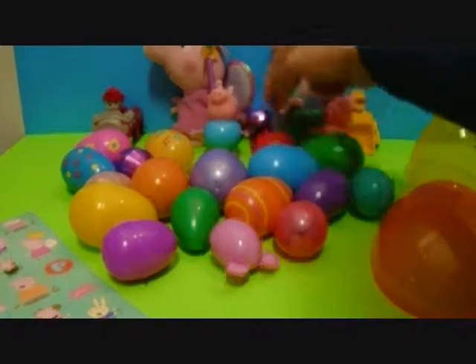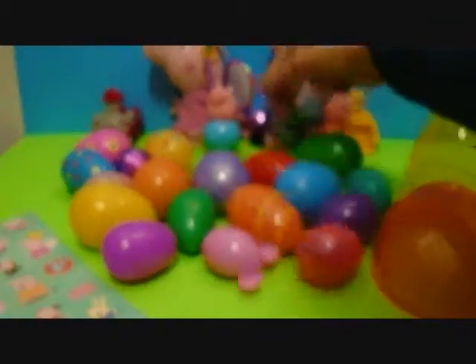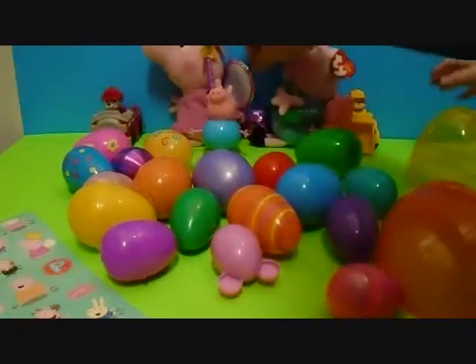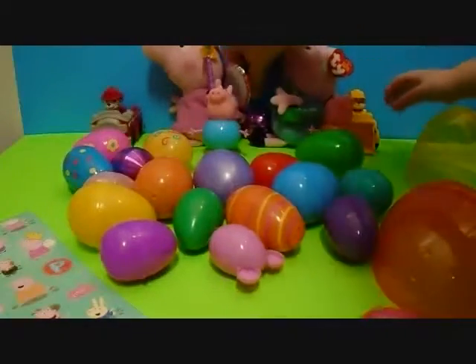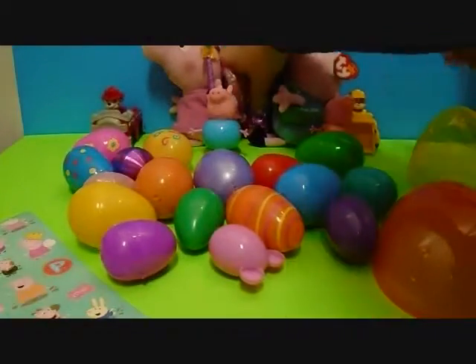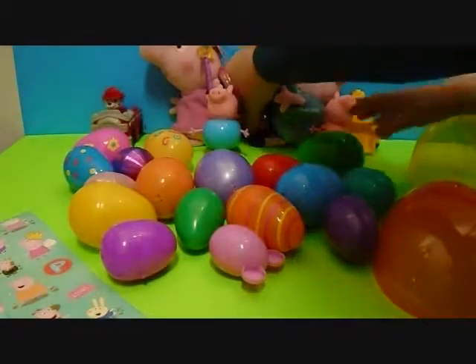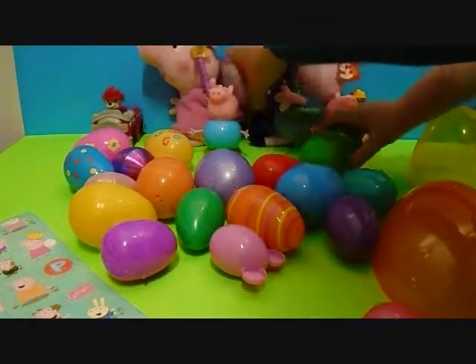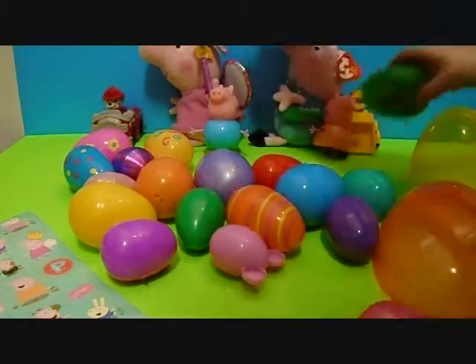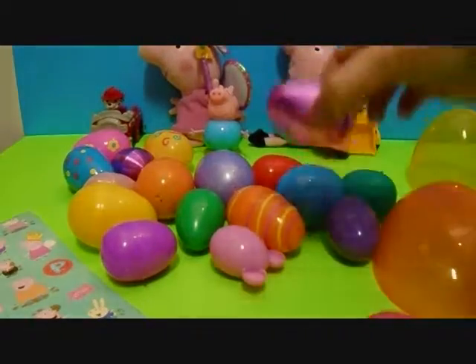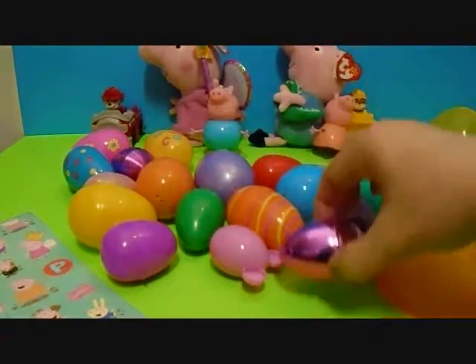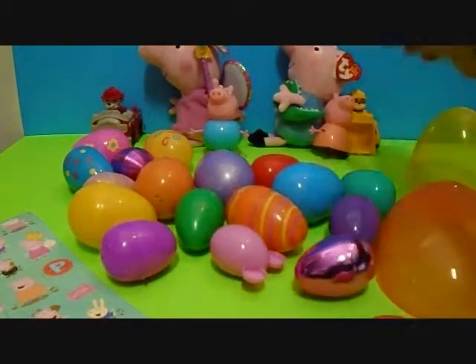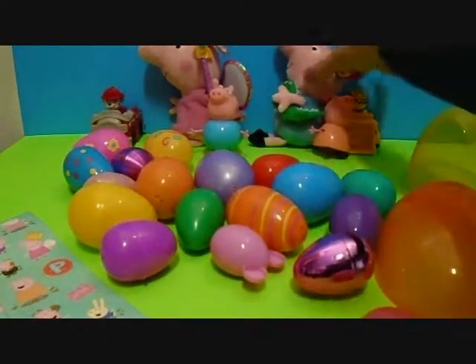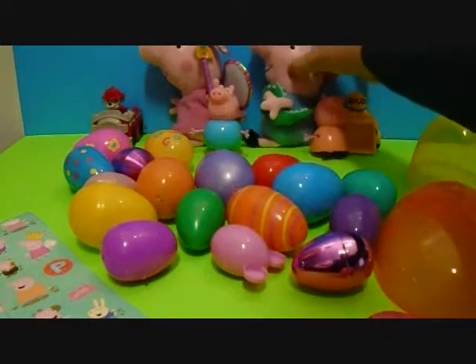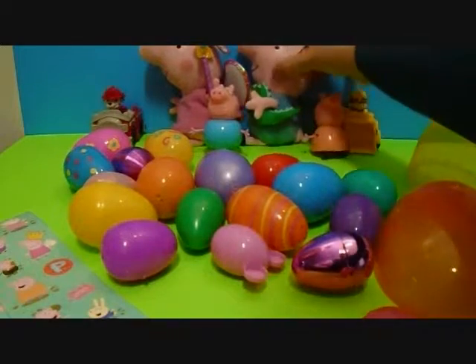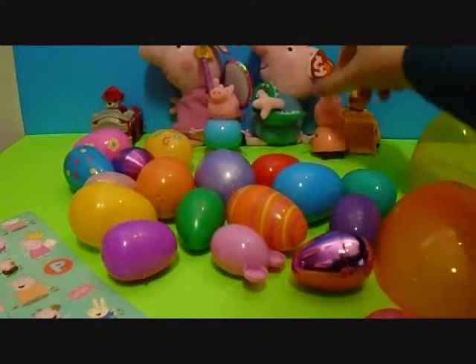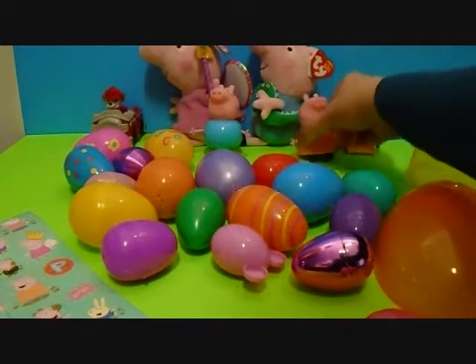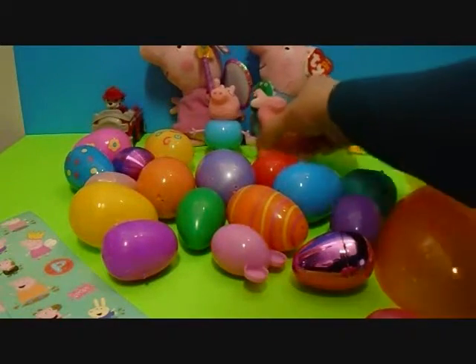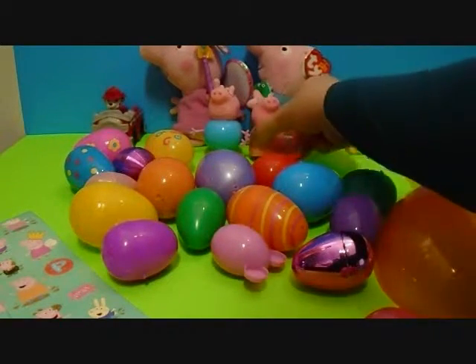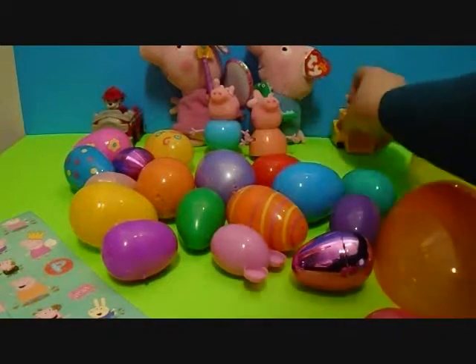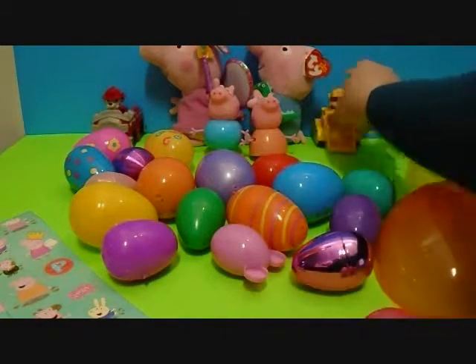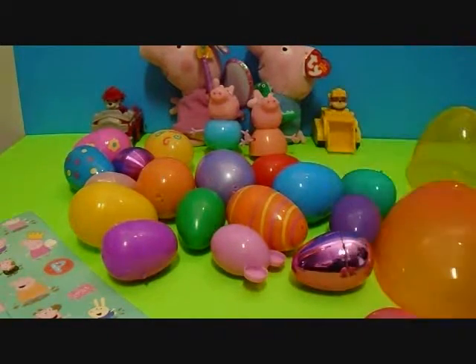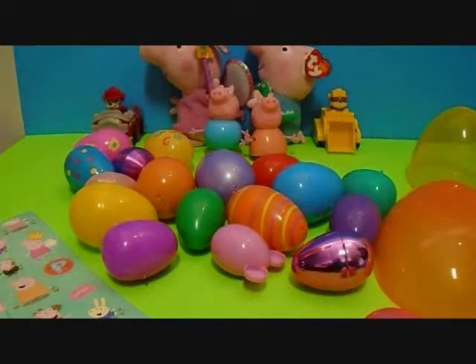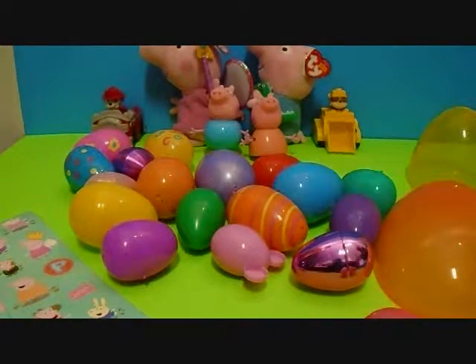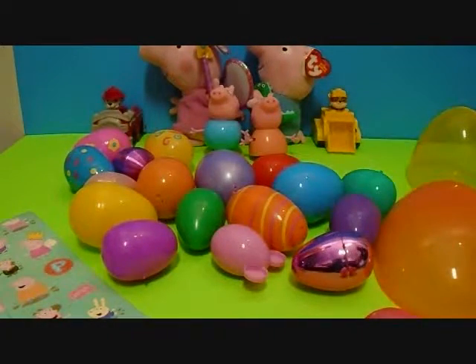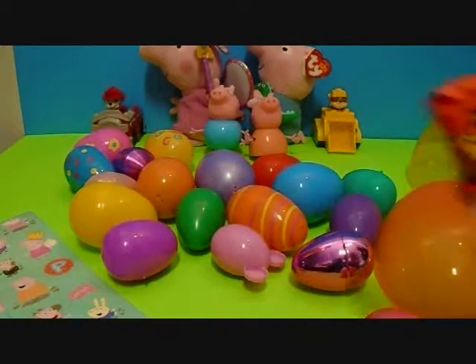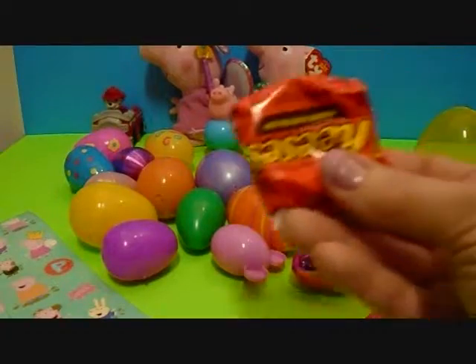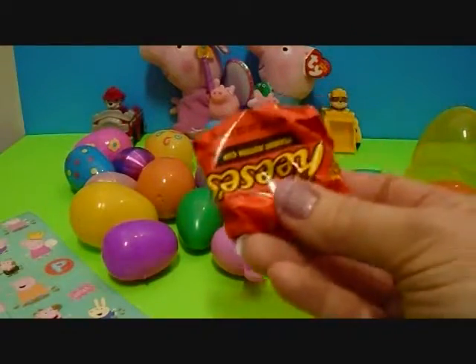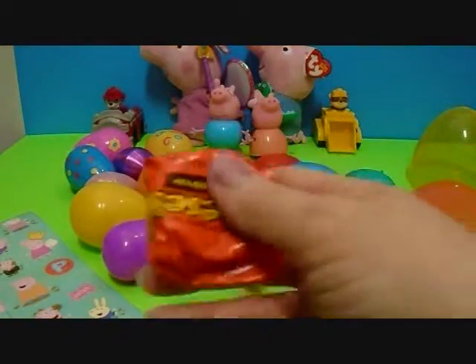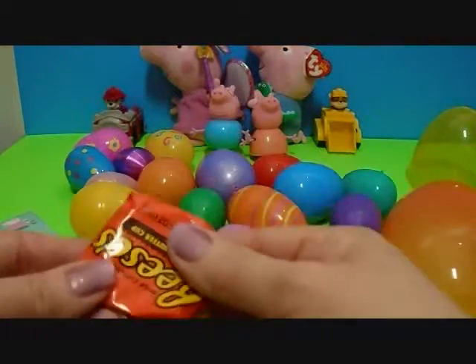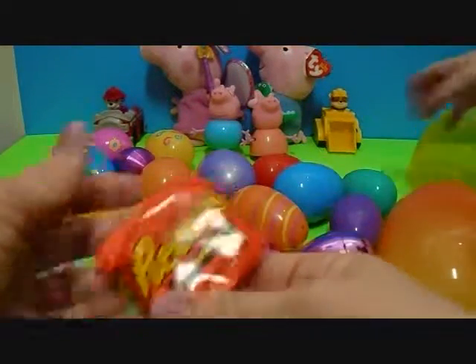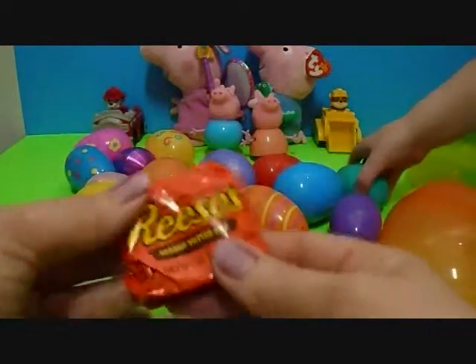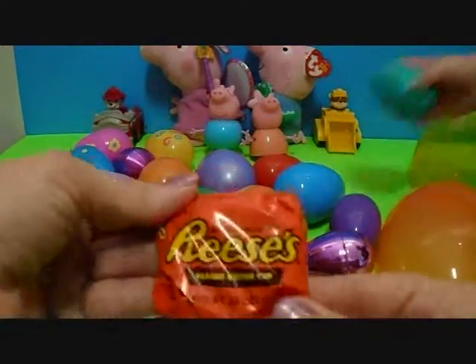There's some more eggs stuck back here. I got candy! Yay! Candy! Reese's Peanut Butter Cup!